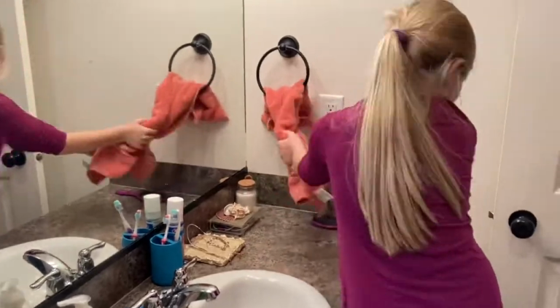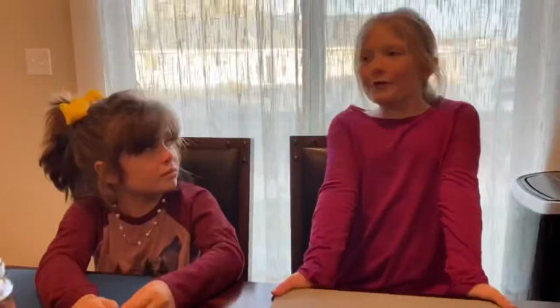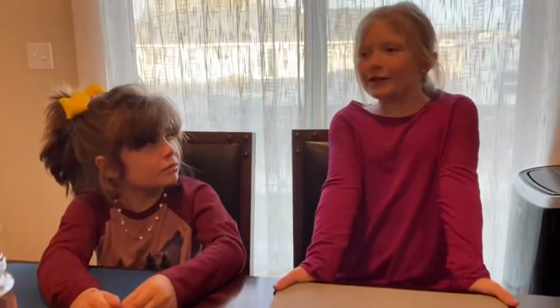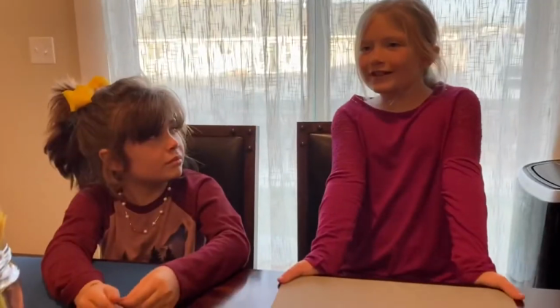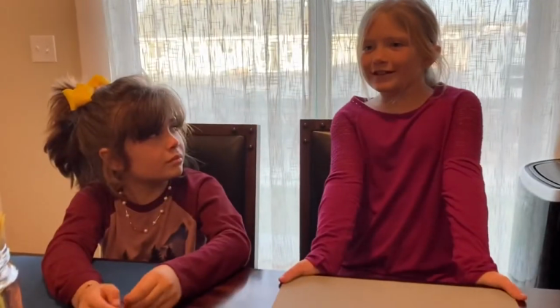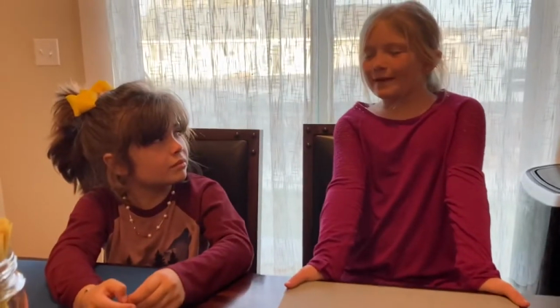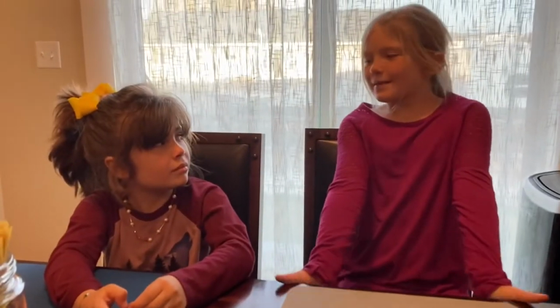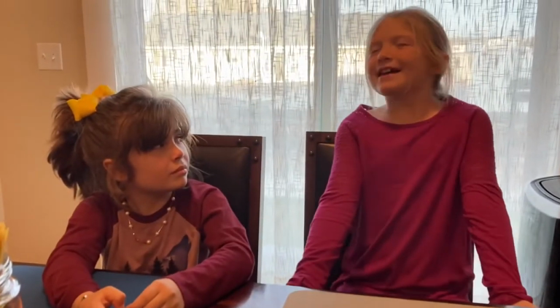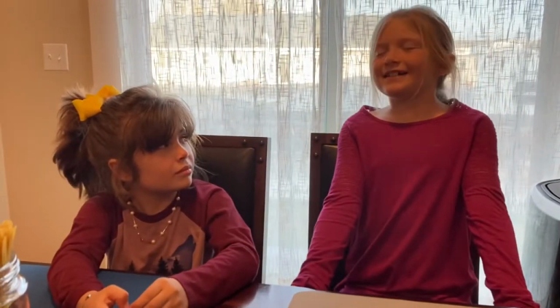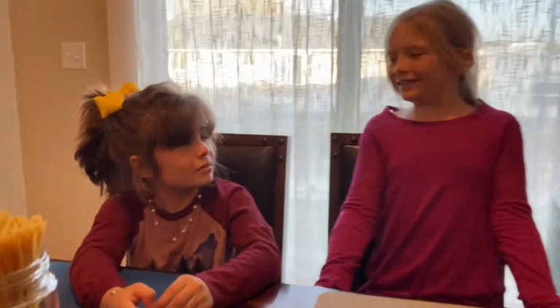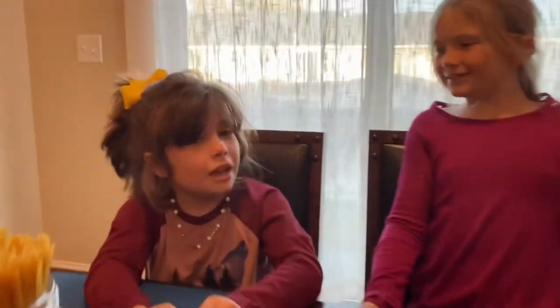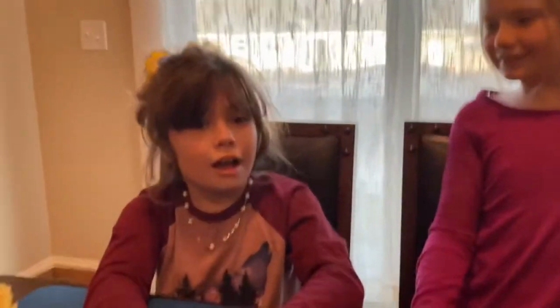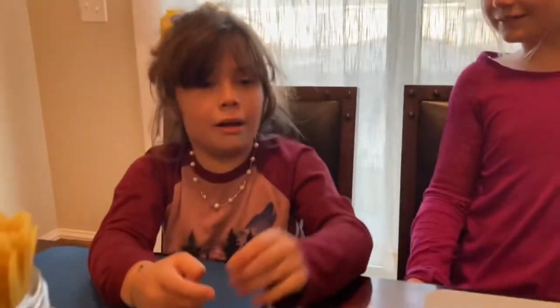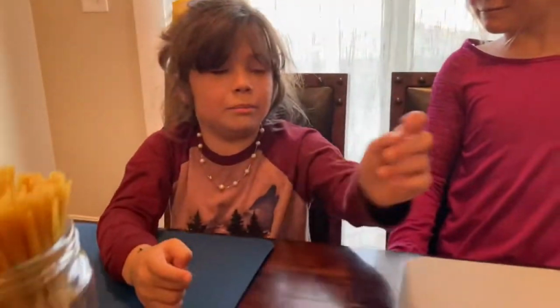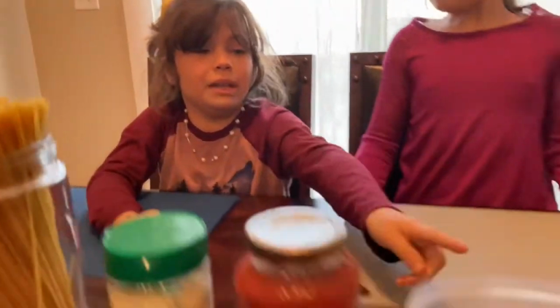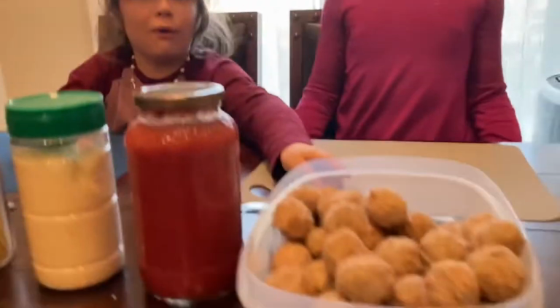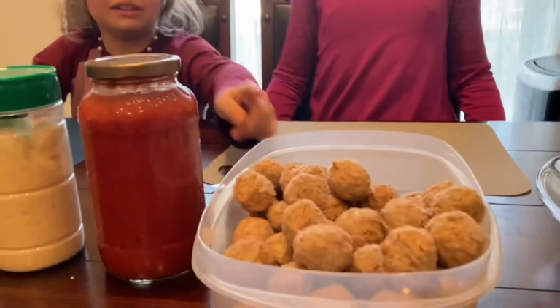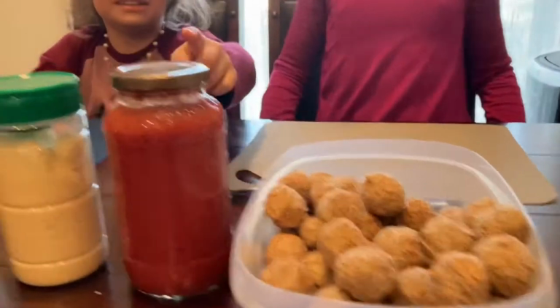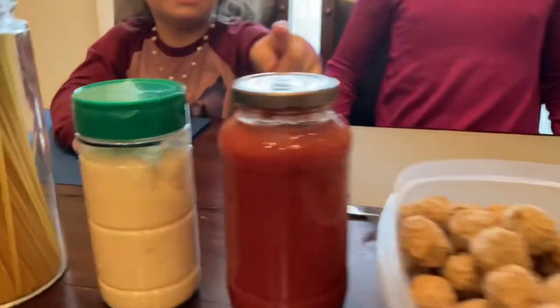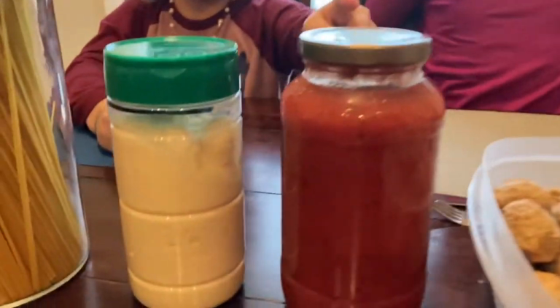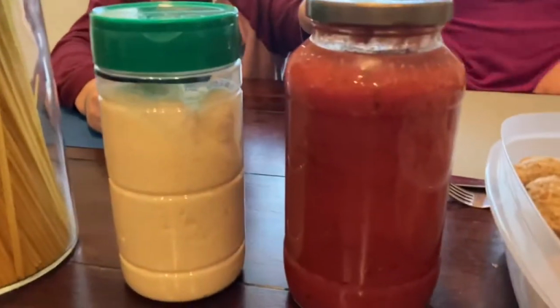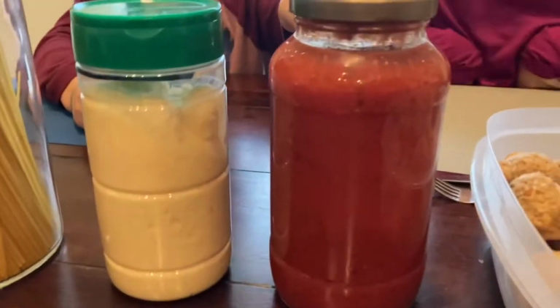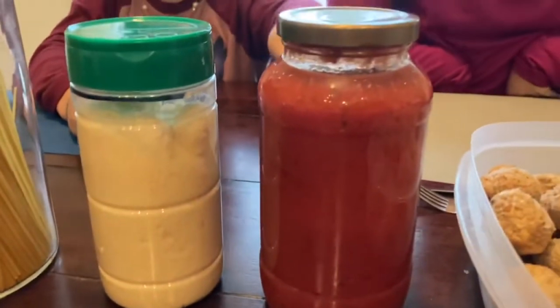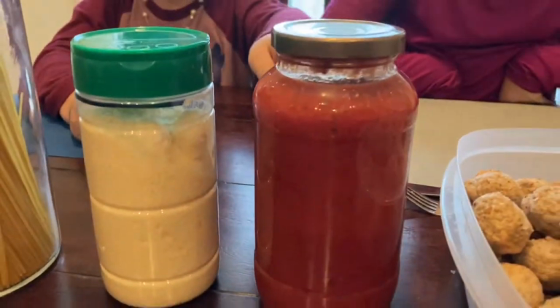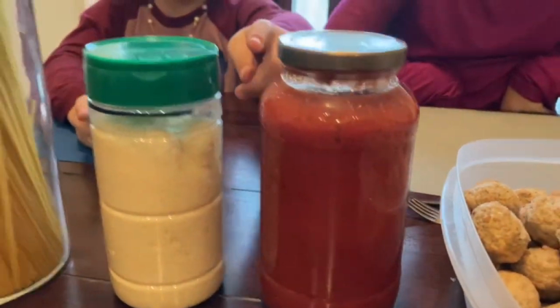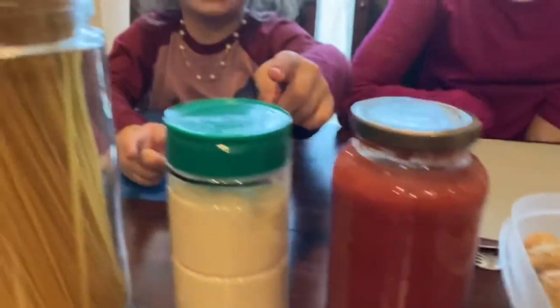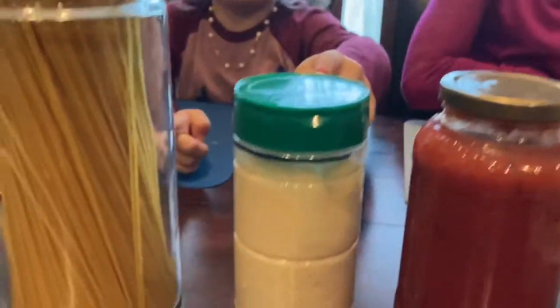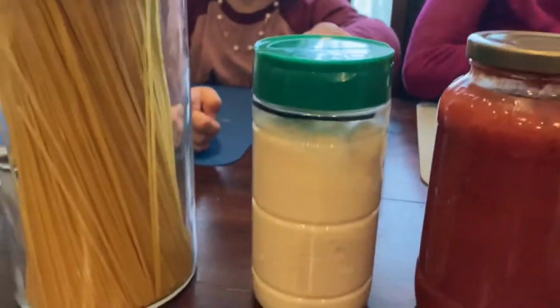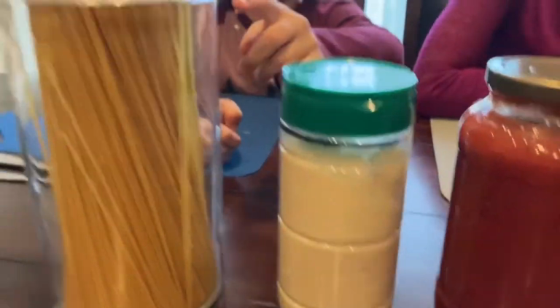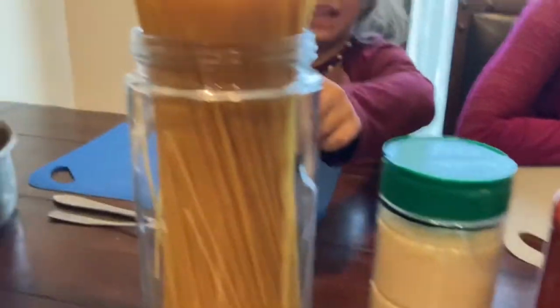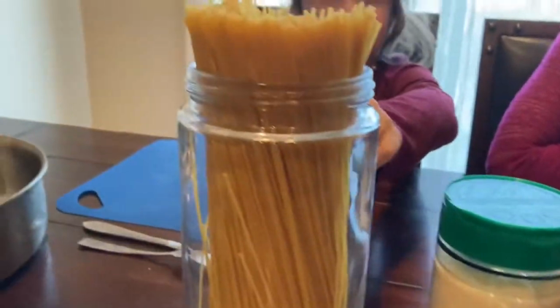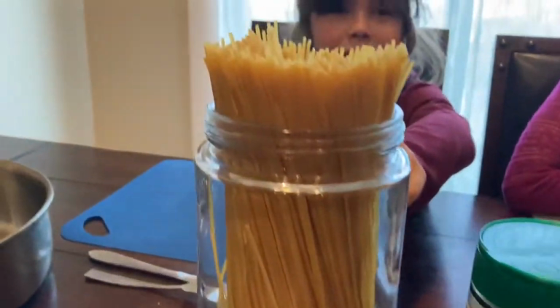What do we need to make this? Meatballs, tomato sauce, and spaghetti.